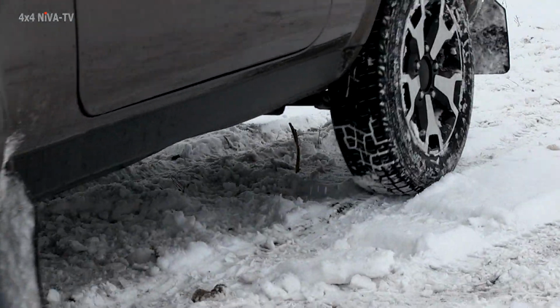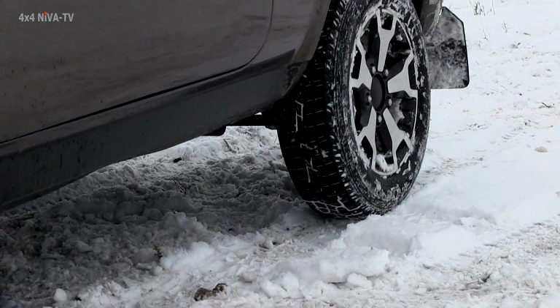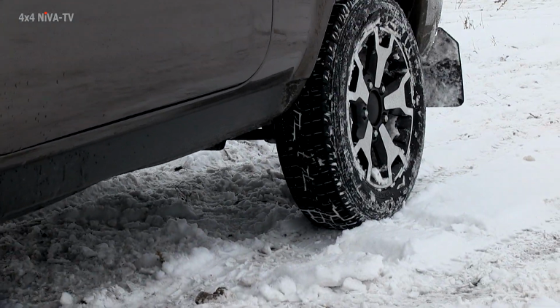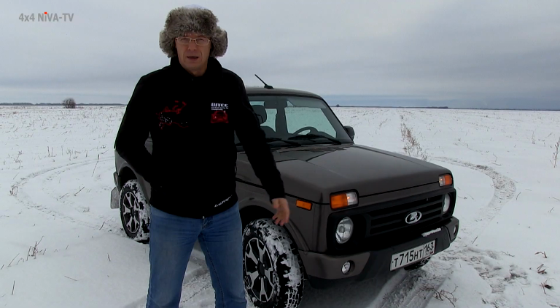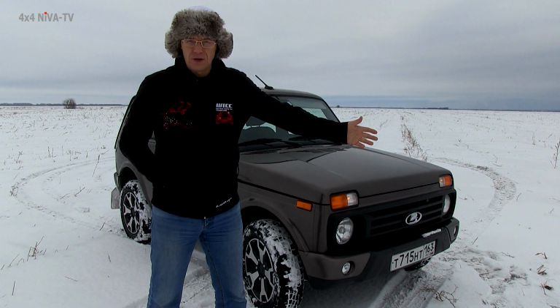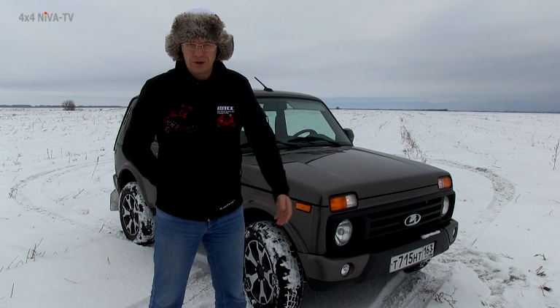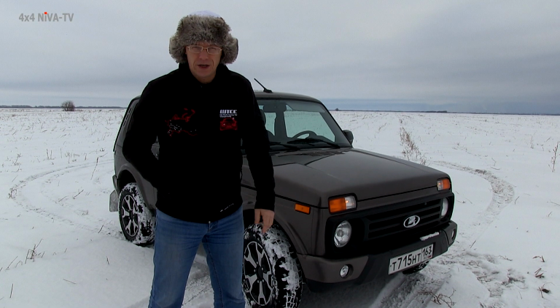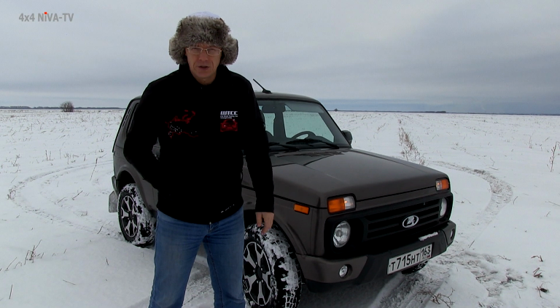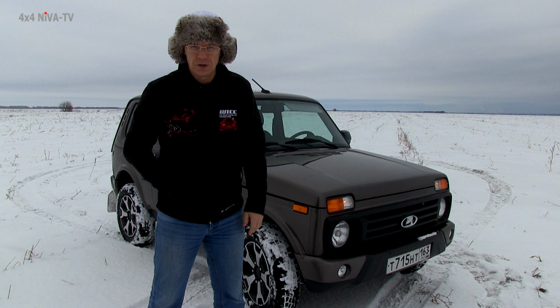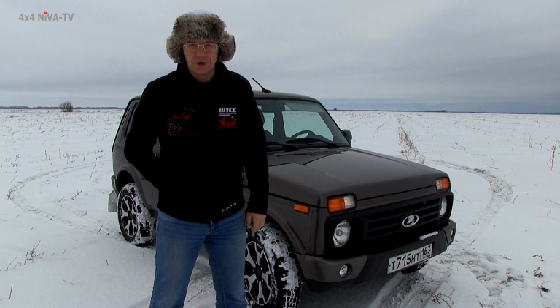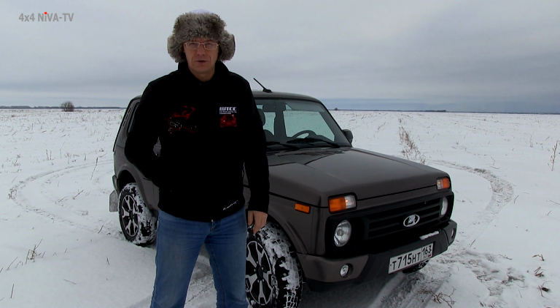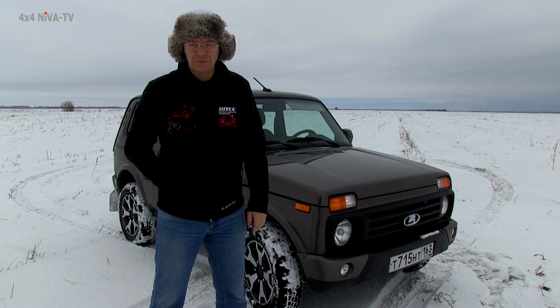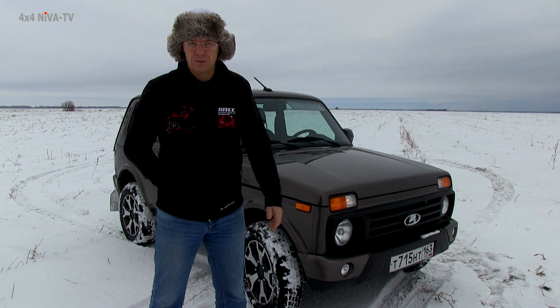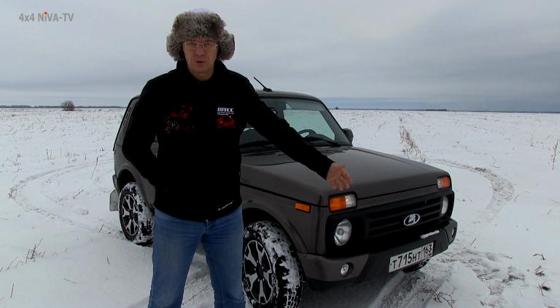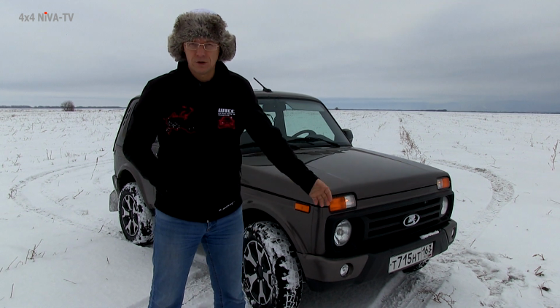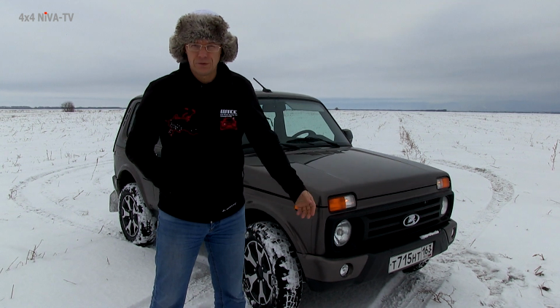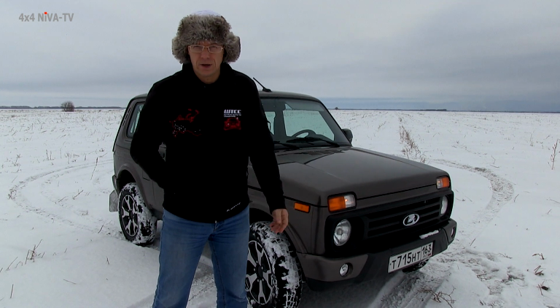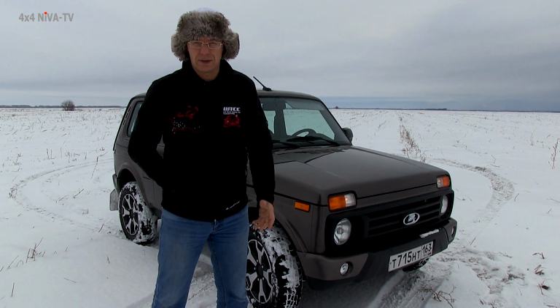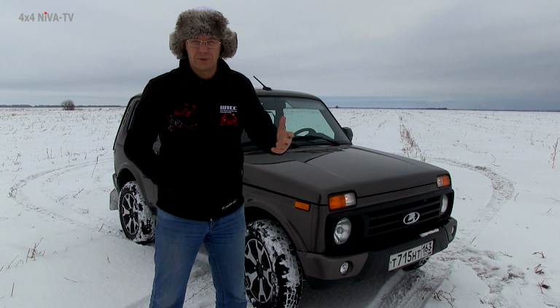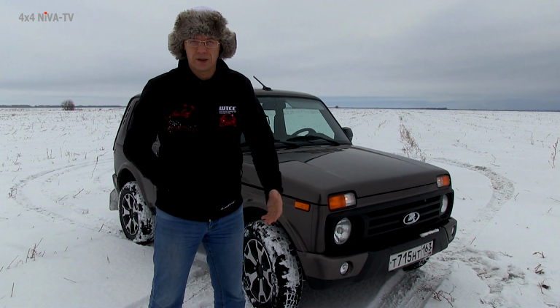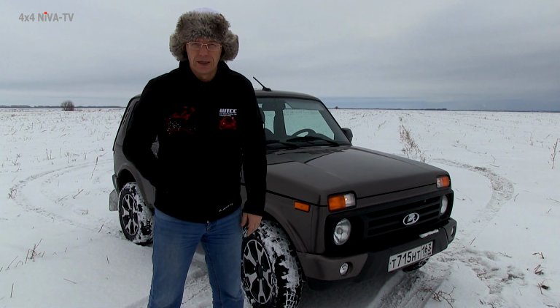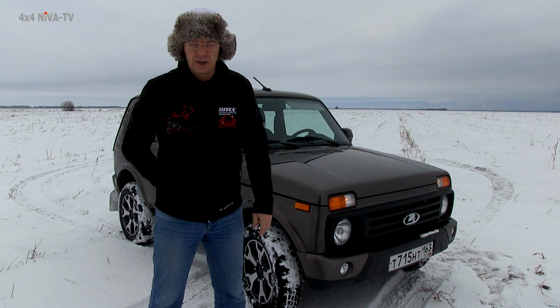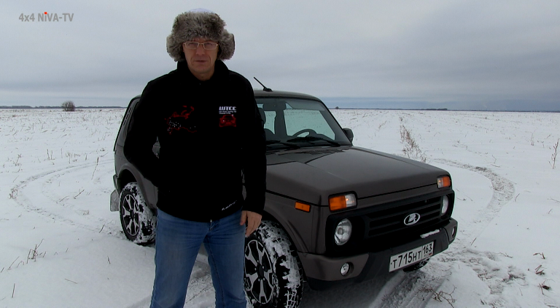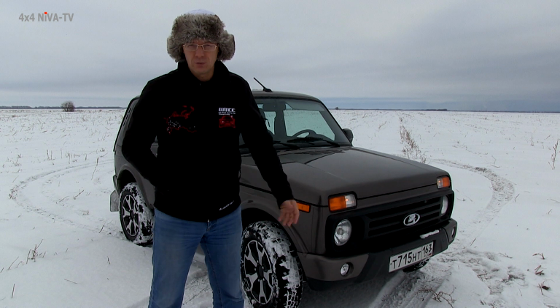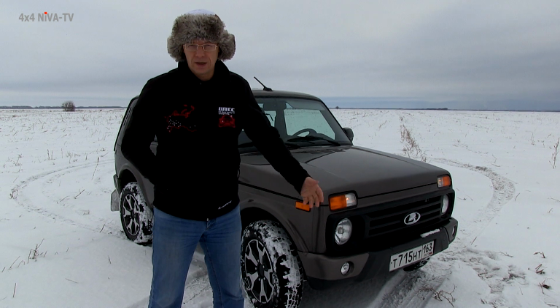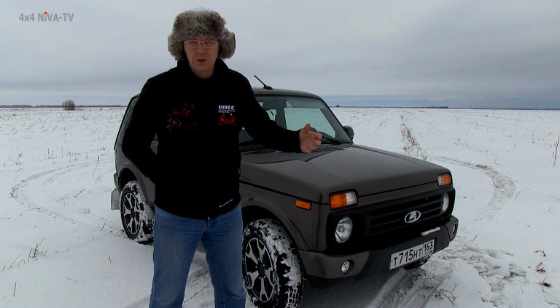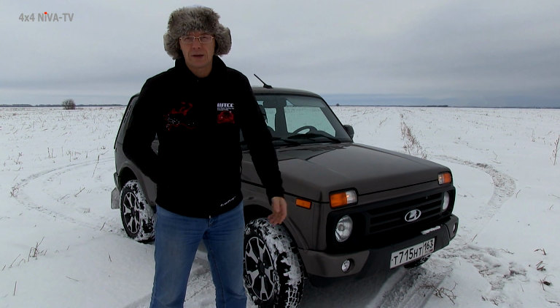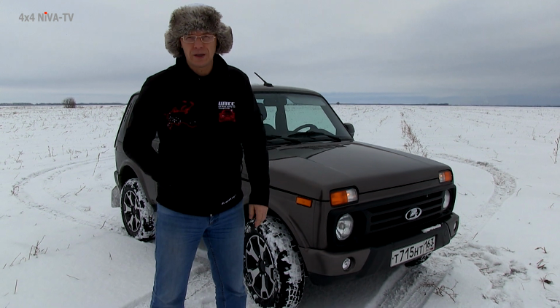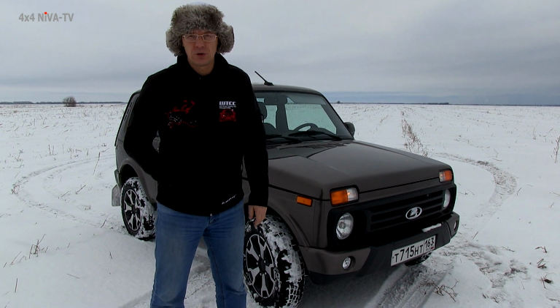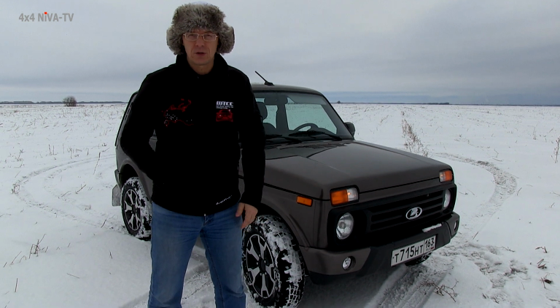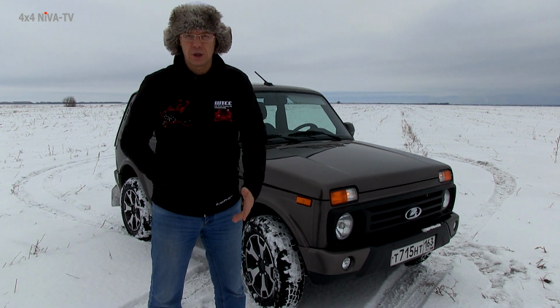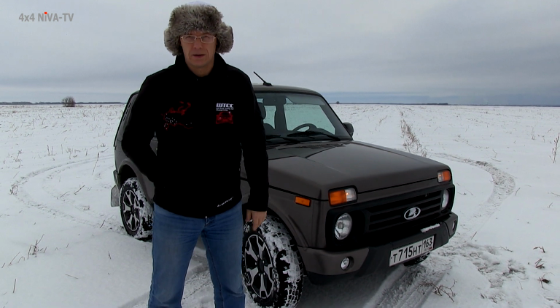Всем привет! Вы на канале 4x4 Niva TV. Меня зовут Юрий Ефимов. Я автор проекта Lada Niva Documentary. Это документальный проект, посвященный истории Нивы.